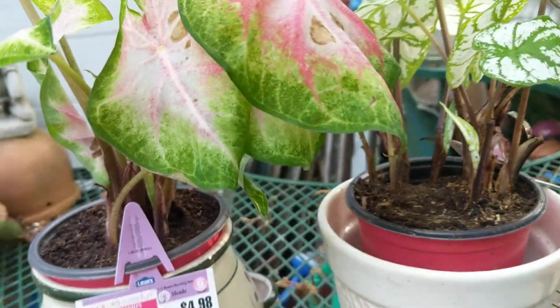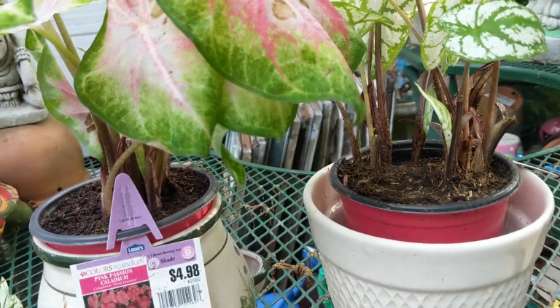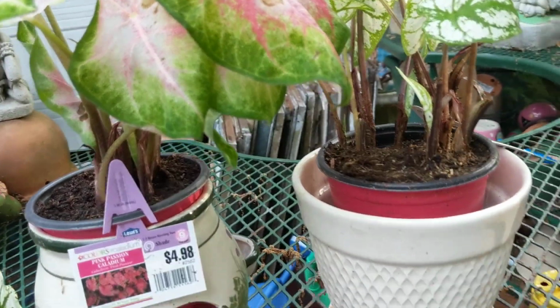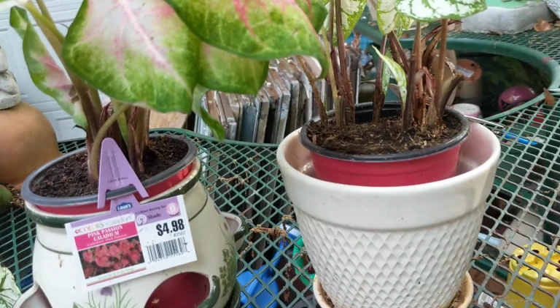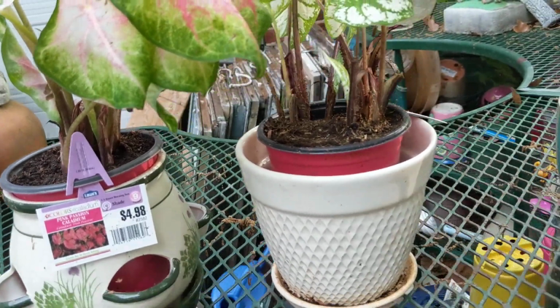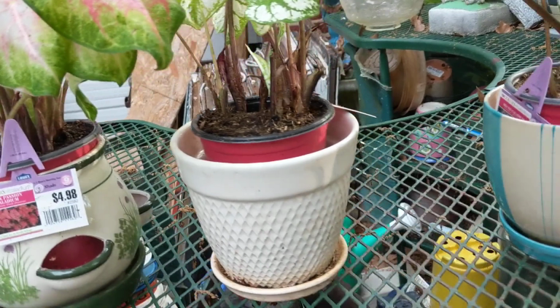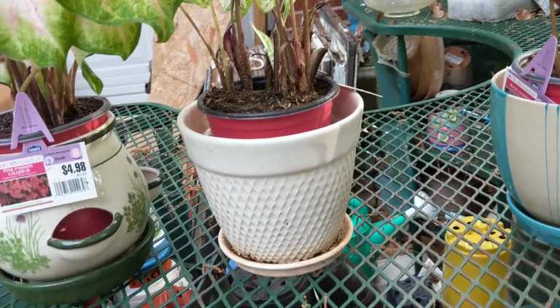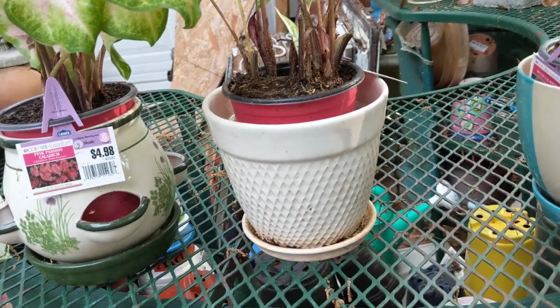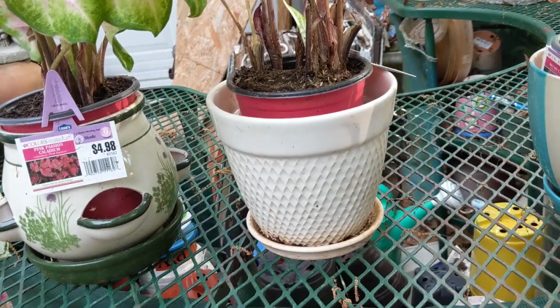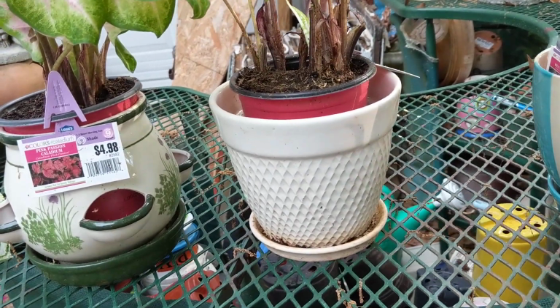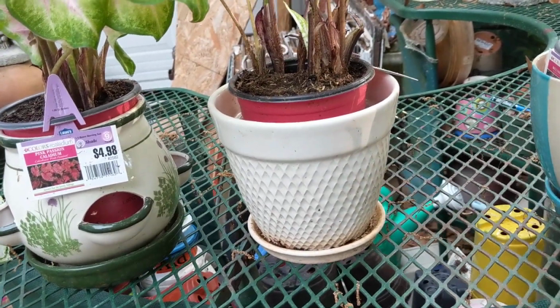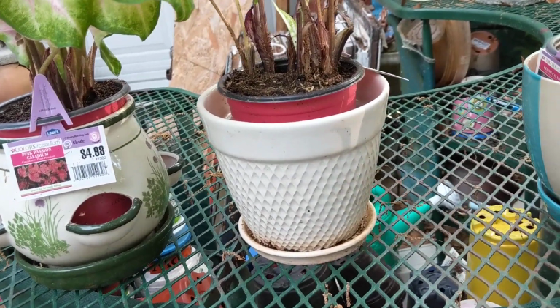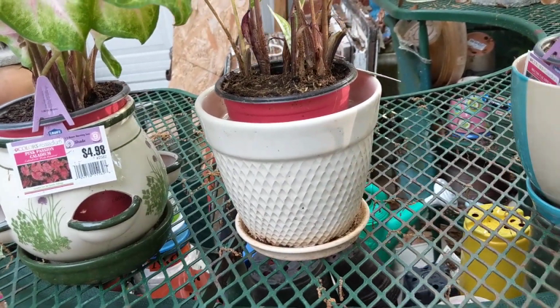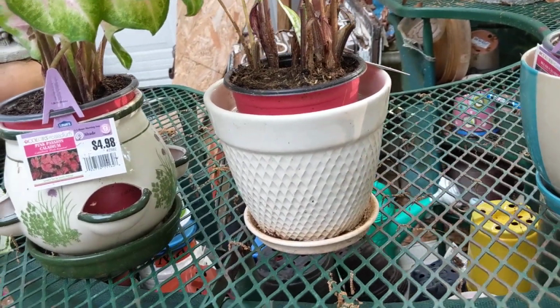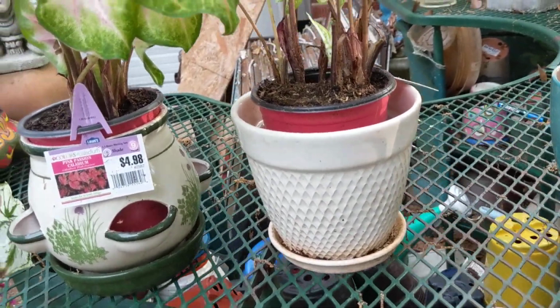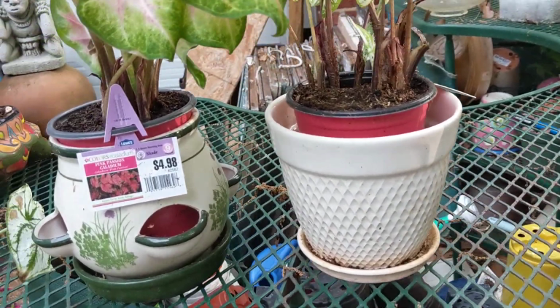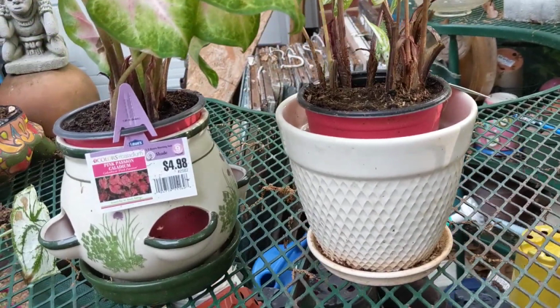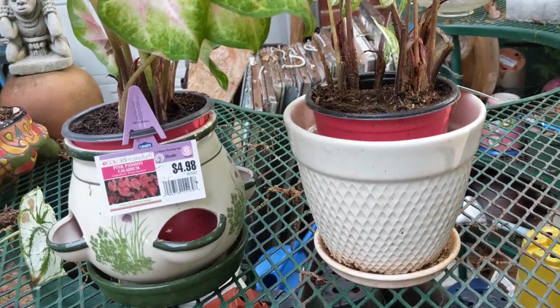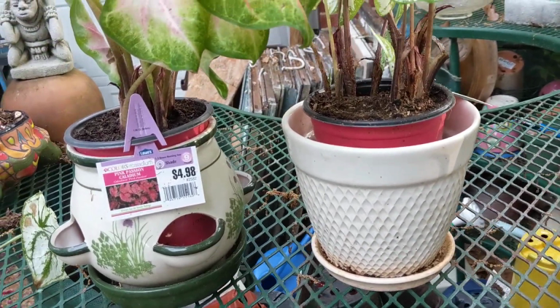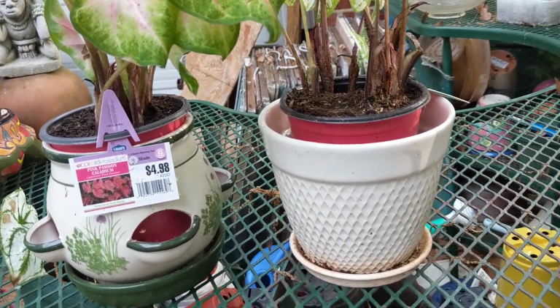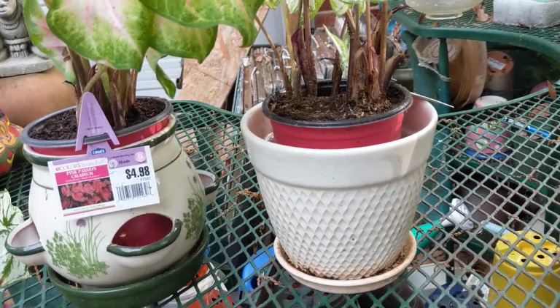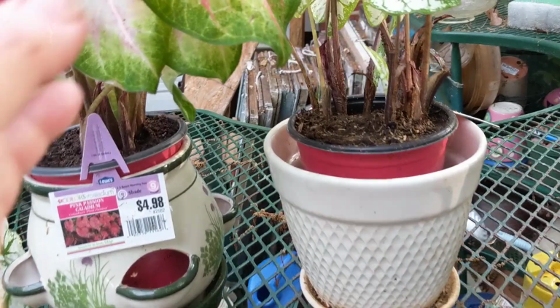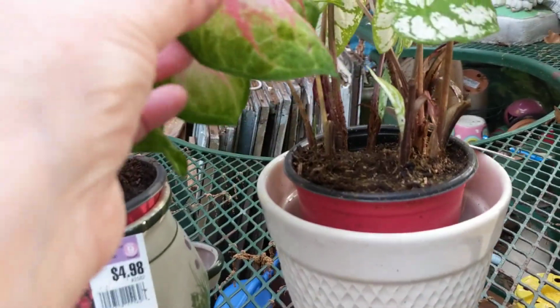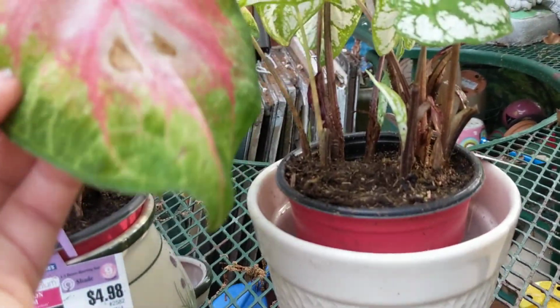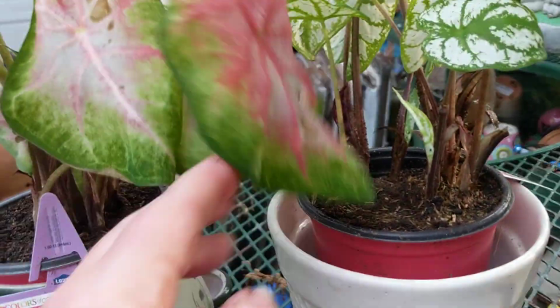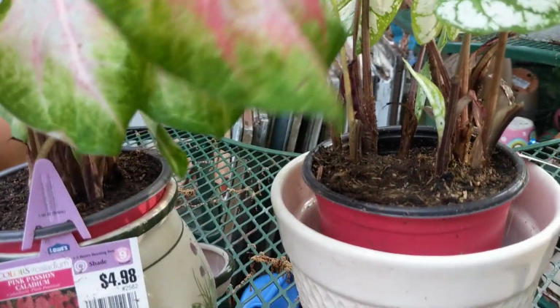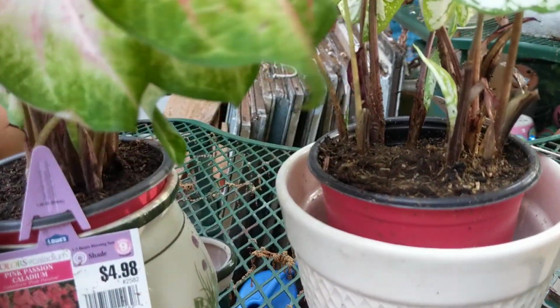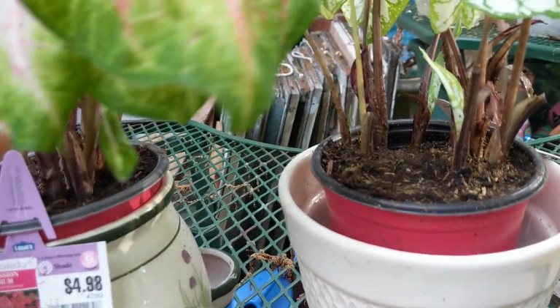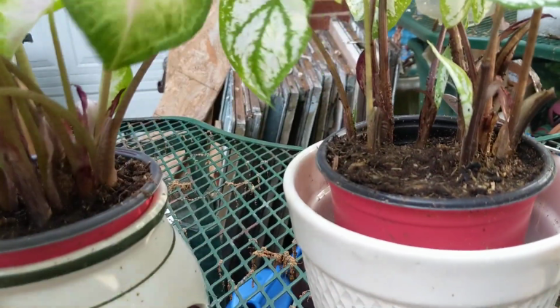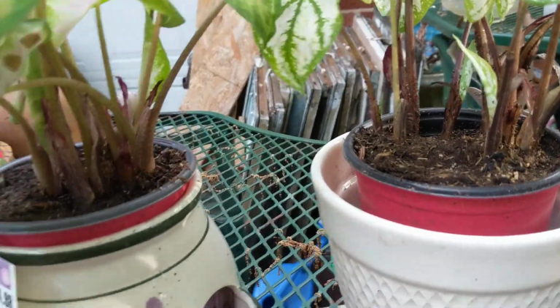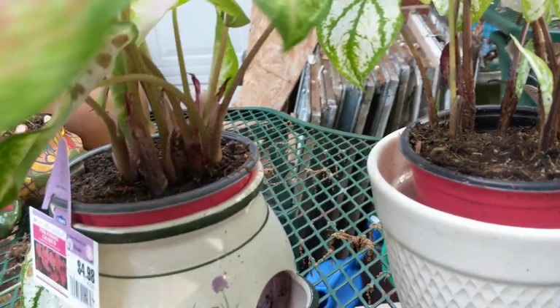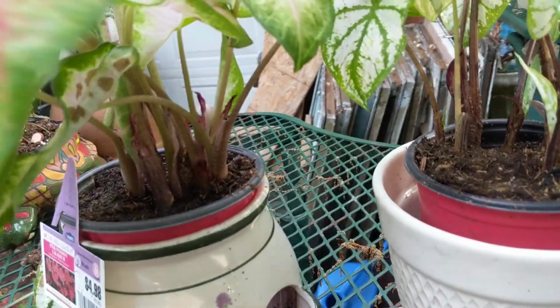They will do good in the house too. If they have filtered light, you can leave them in the house. Whatever you prefer, but I'm going to put these outside.